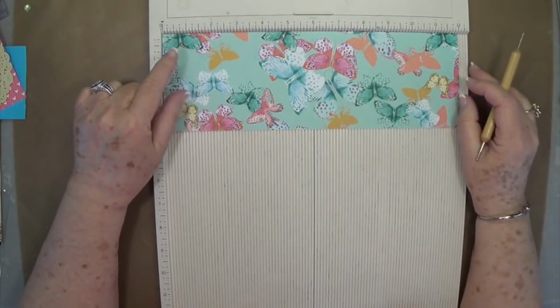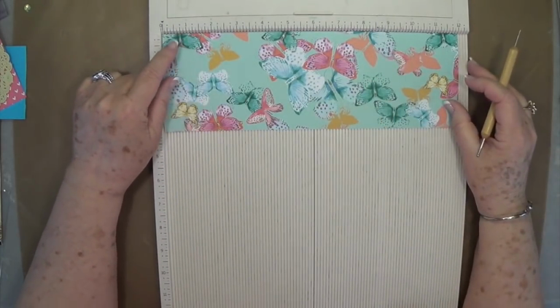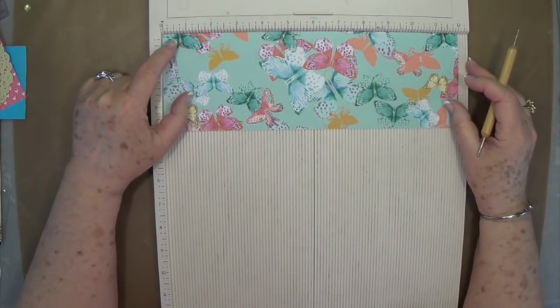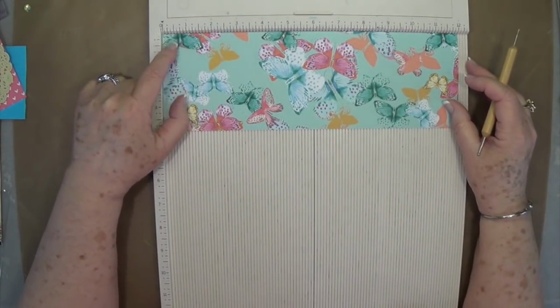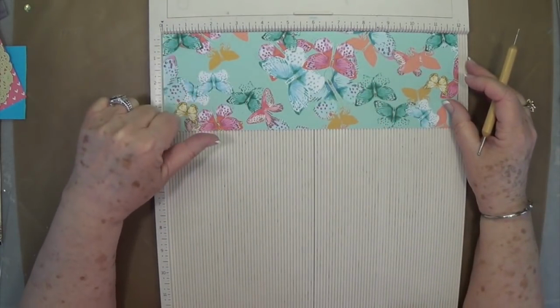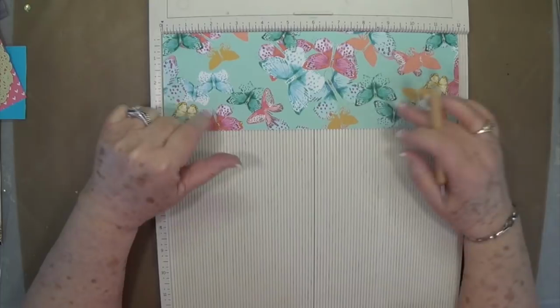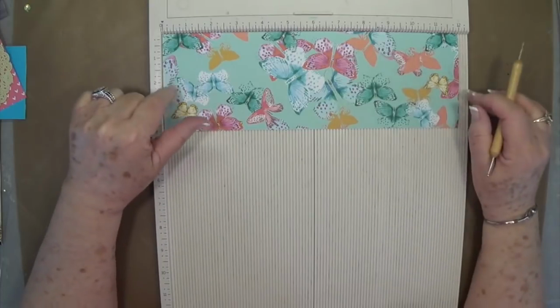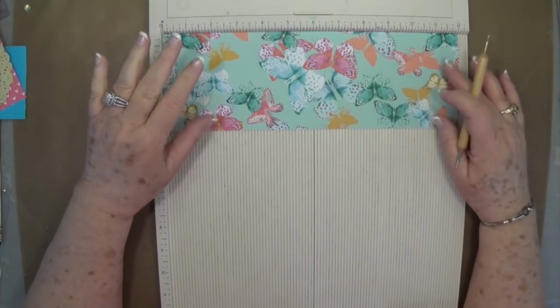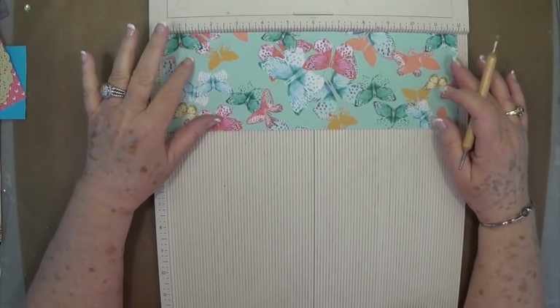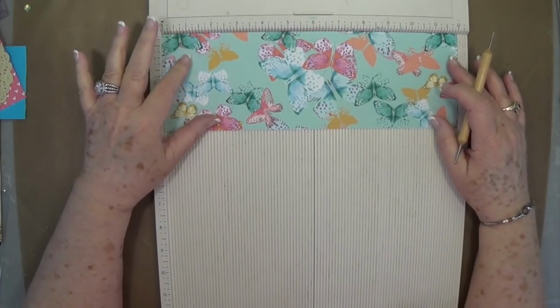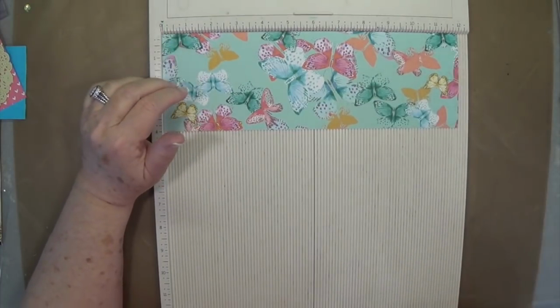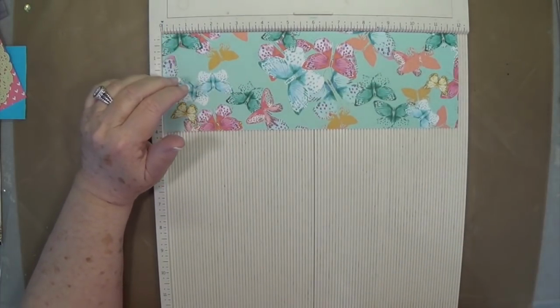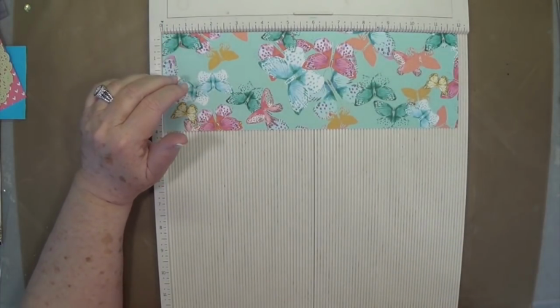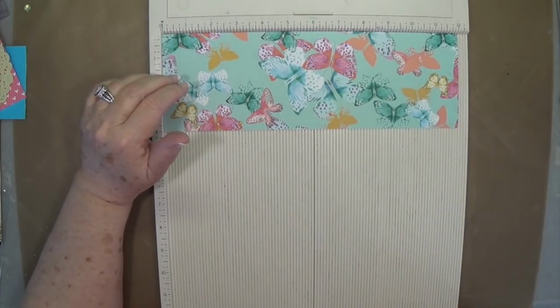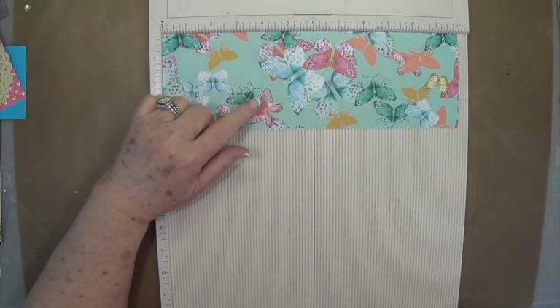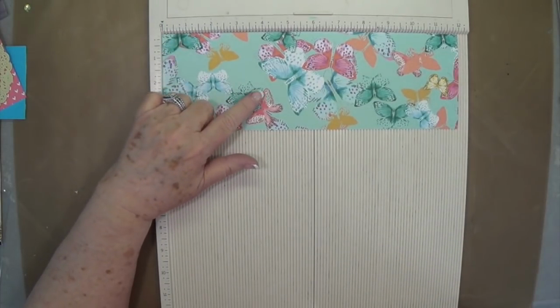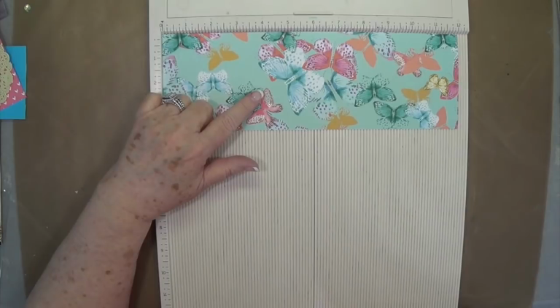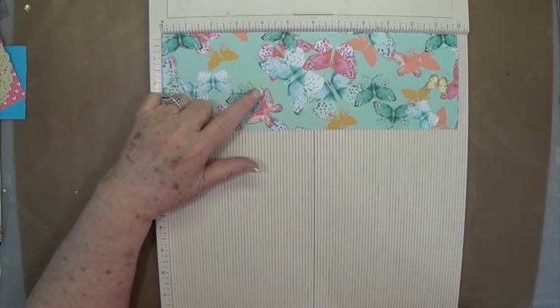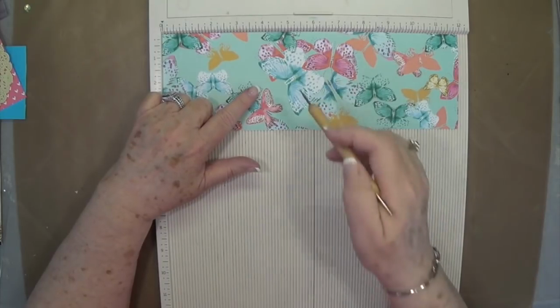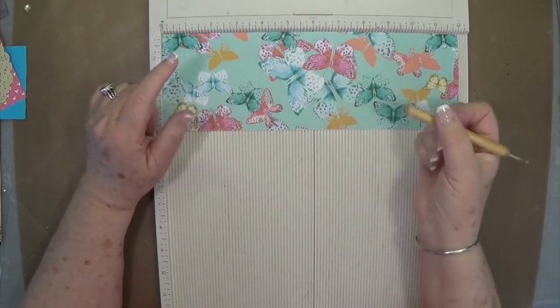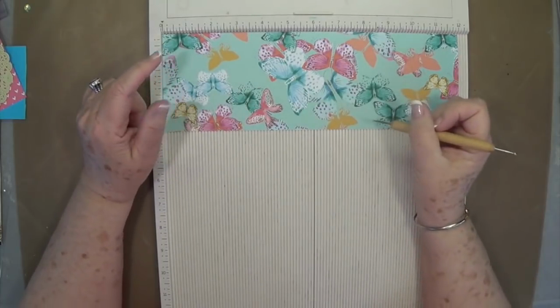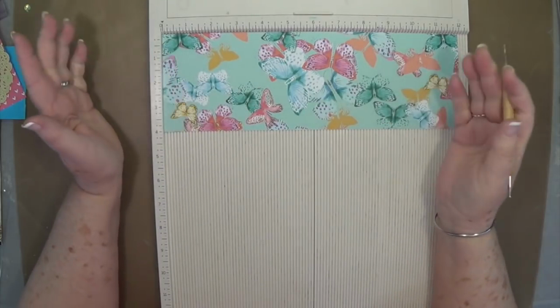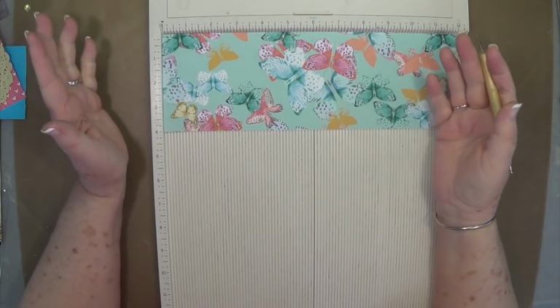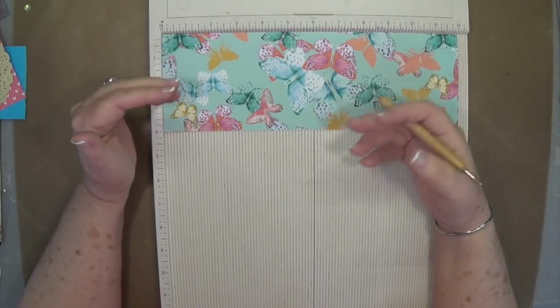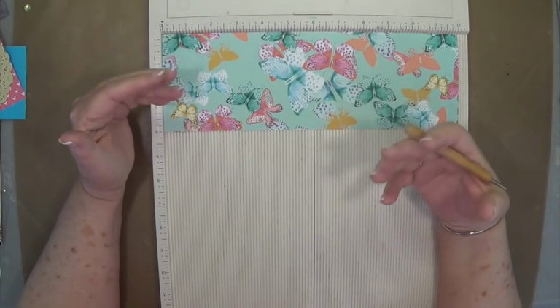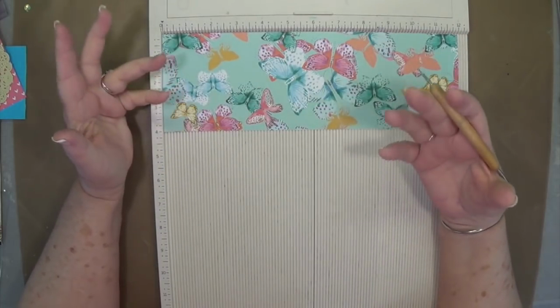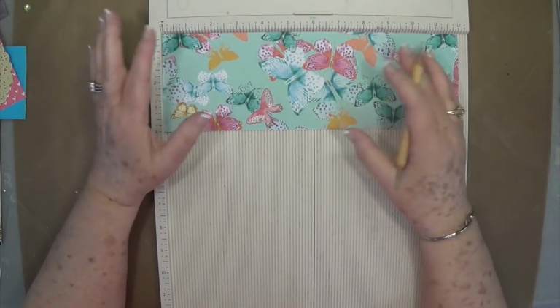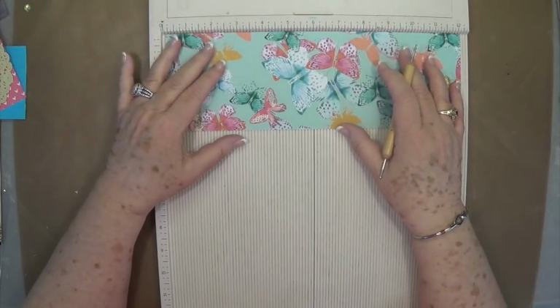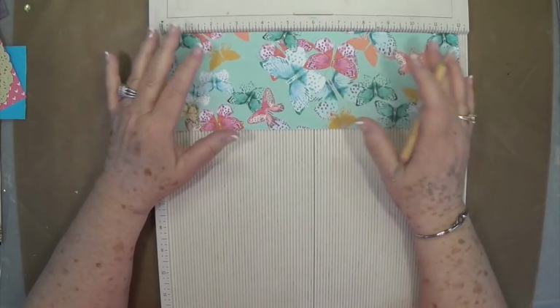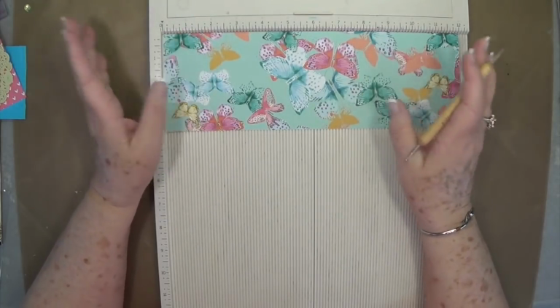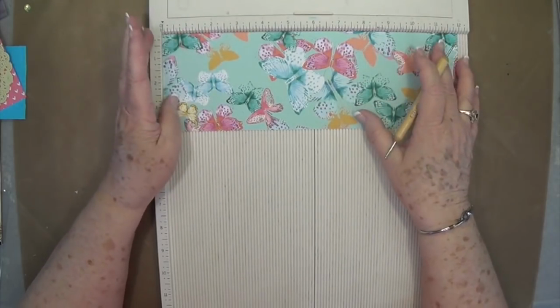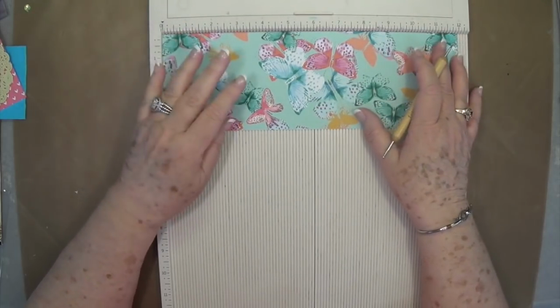You're going to need a piece of paper that is 4 by 12. I'm going to use this scrap piece of paper from my stash just because I love butterflies and teal. But you can use cardstock and overlay it with some mats if you want to — it doesn't matter.